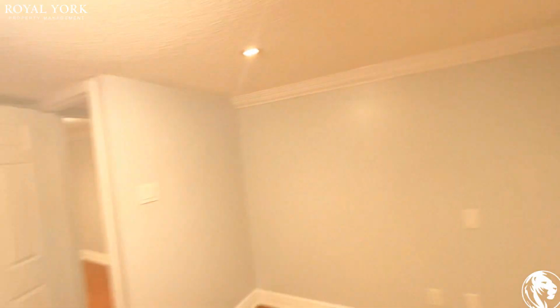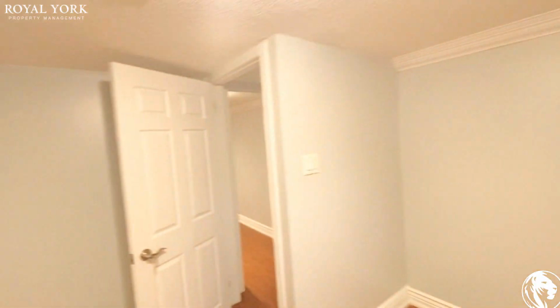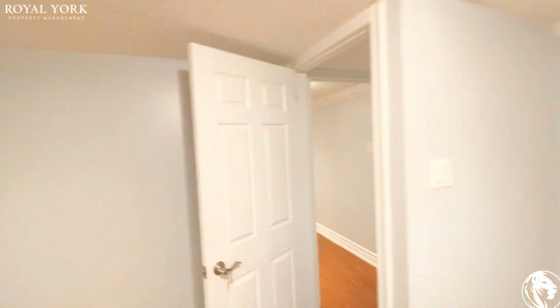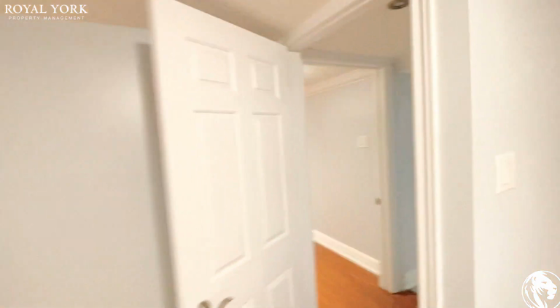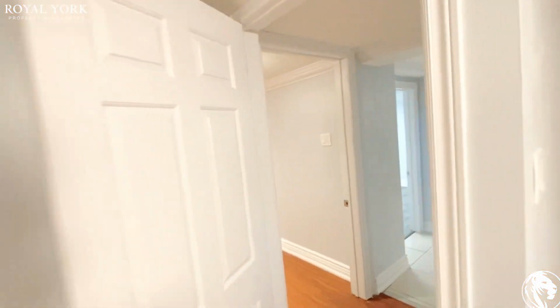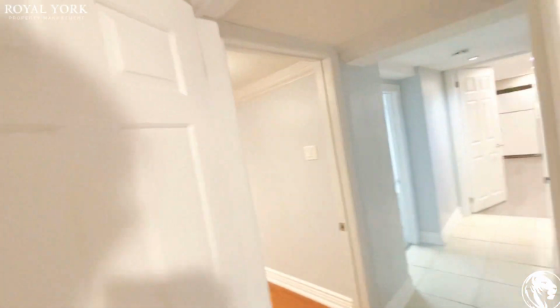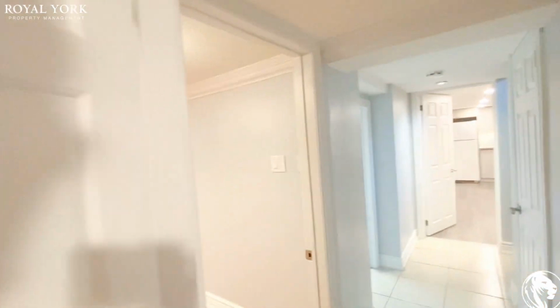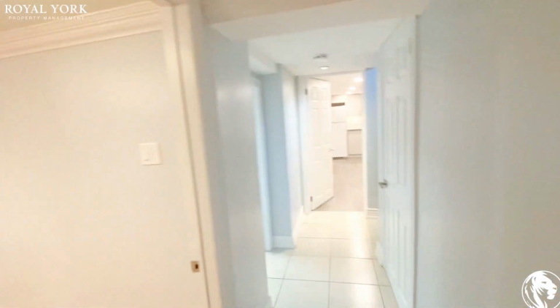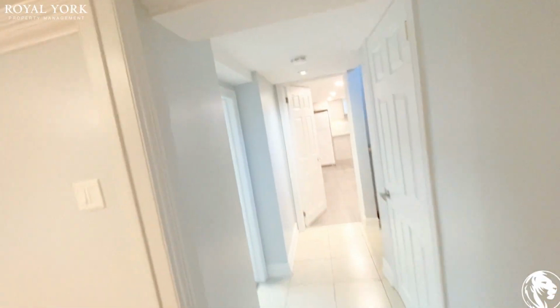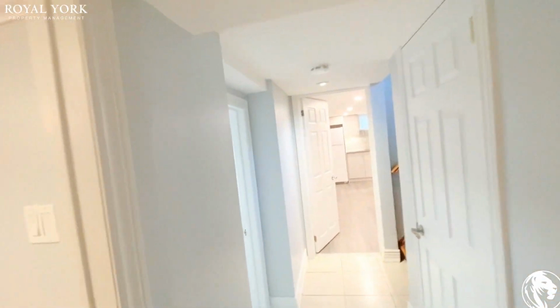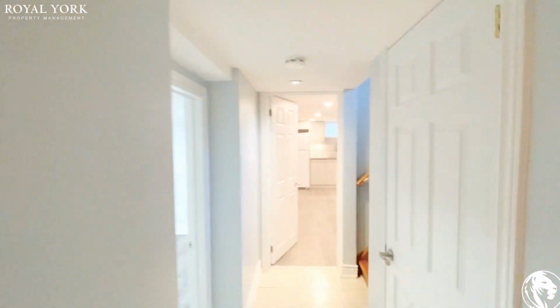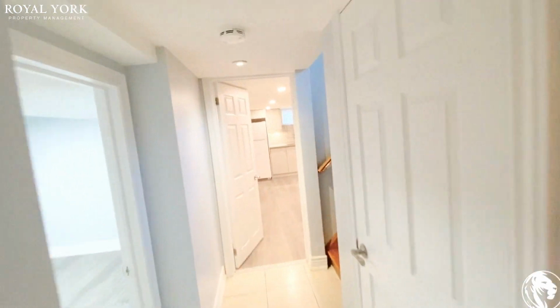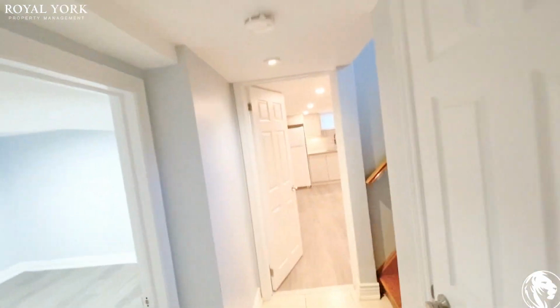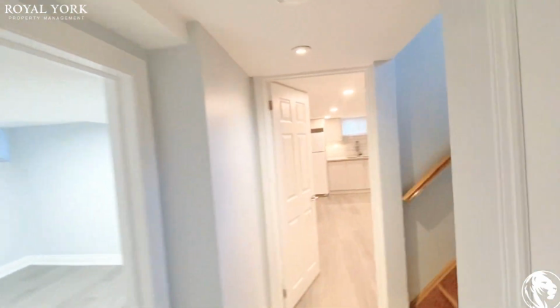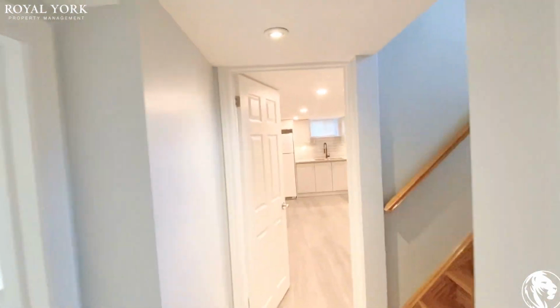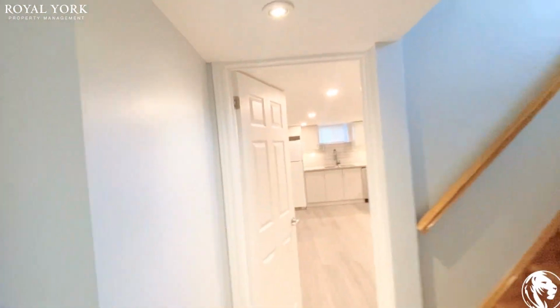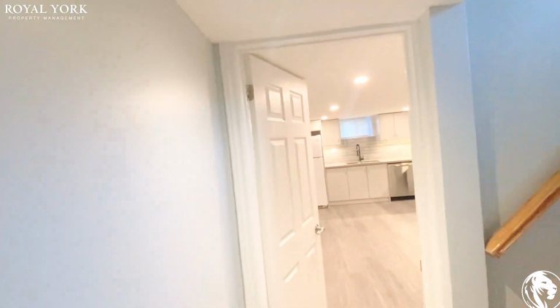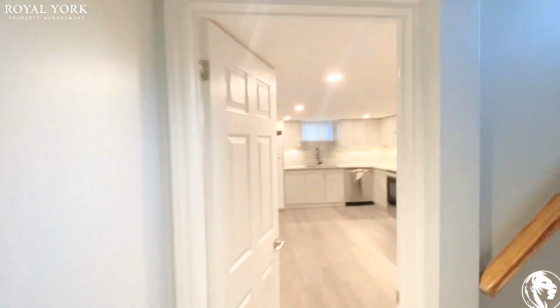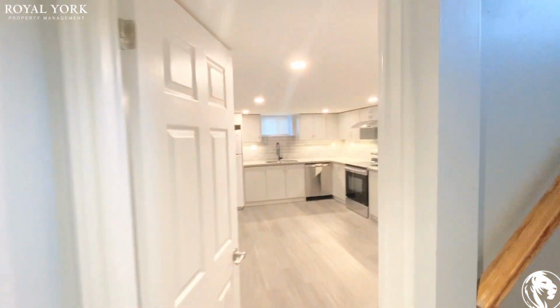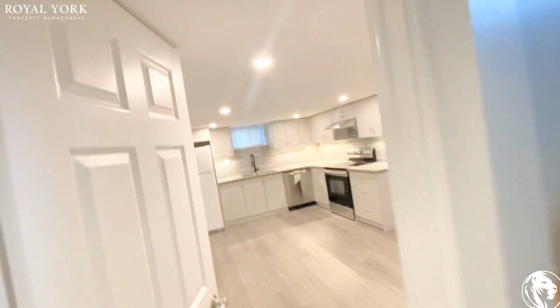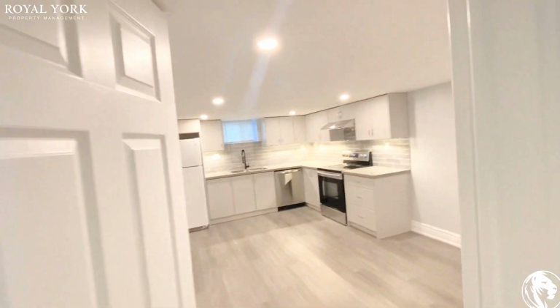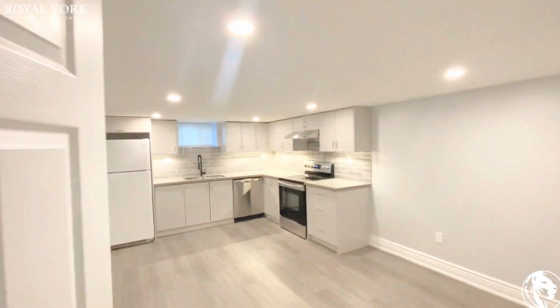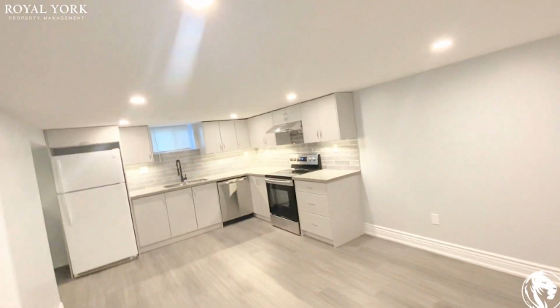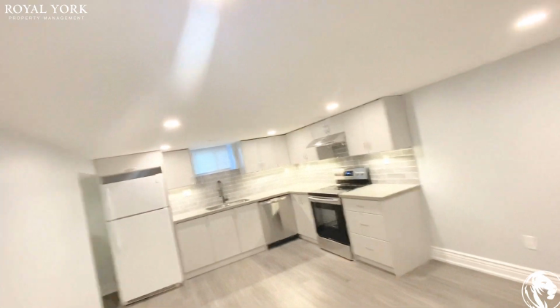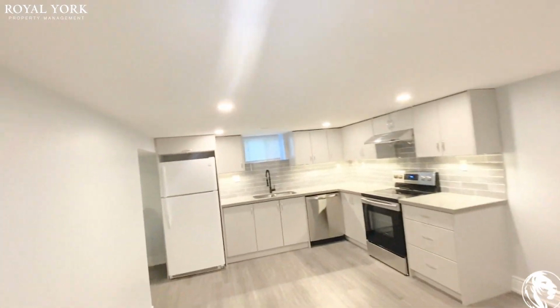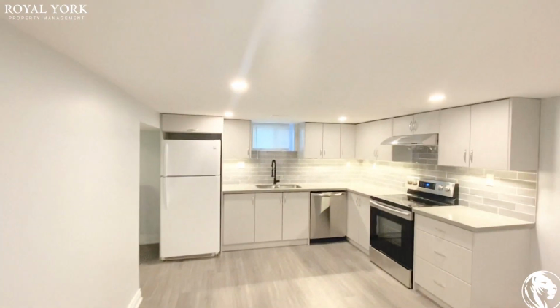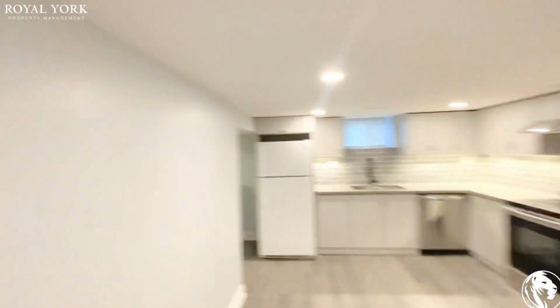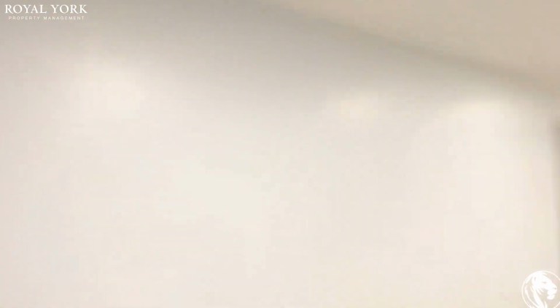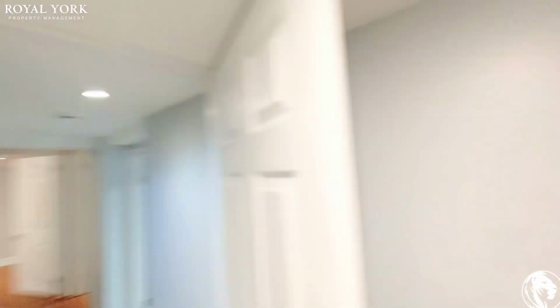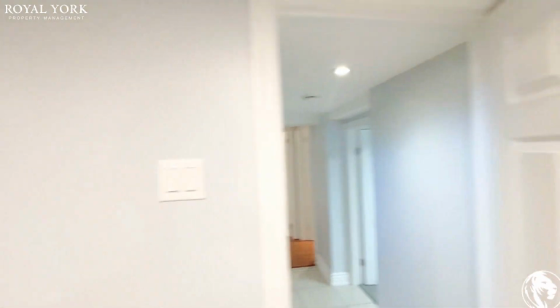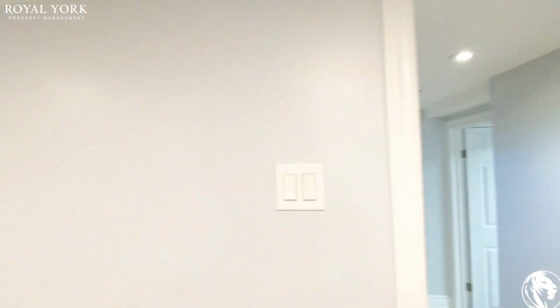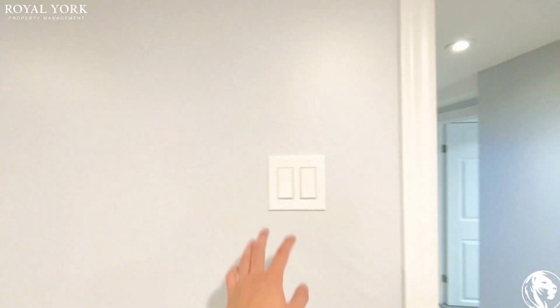That's the entire unit — six rooms with three and a half bathrooms and a very large backyard. If you're interested, the property is now available on Ro York's website. Give us a call 24/7 and we will schedule a showing for you. Have a nice day!